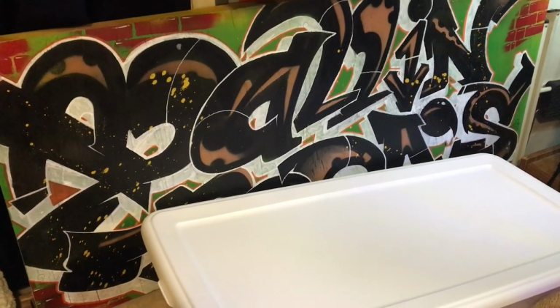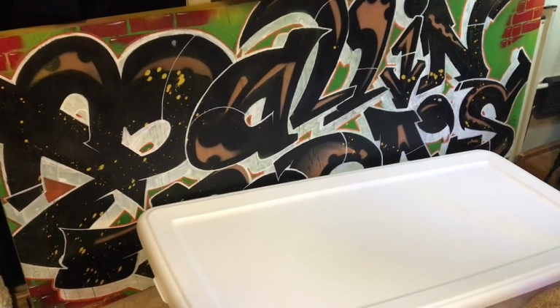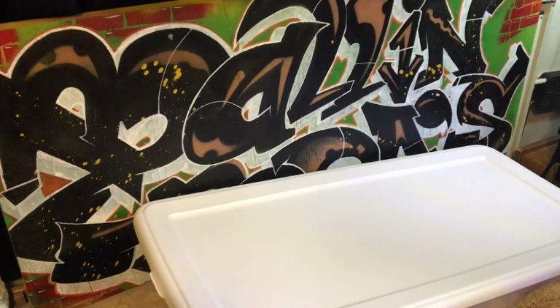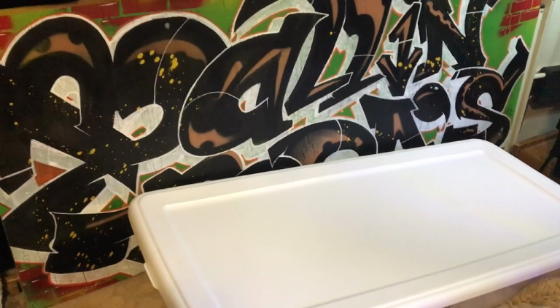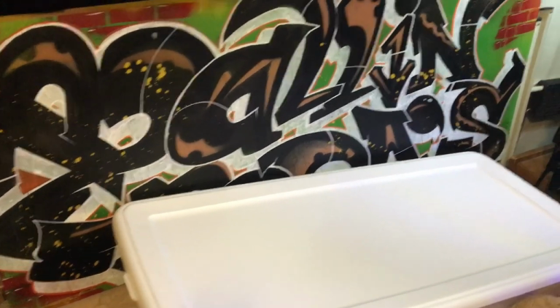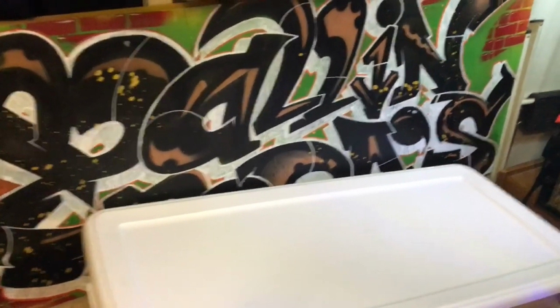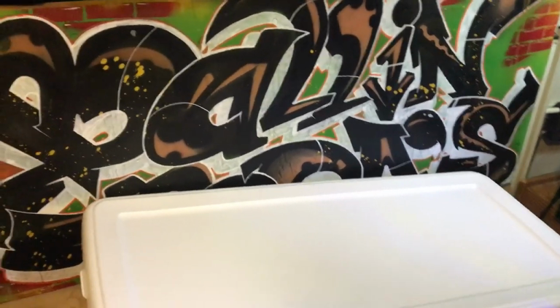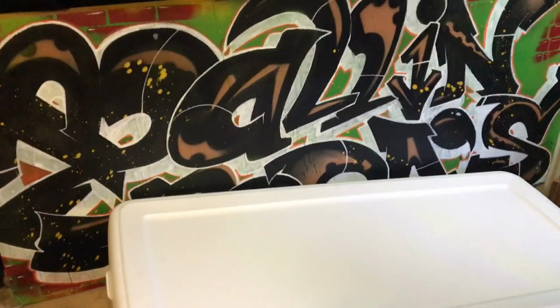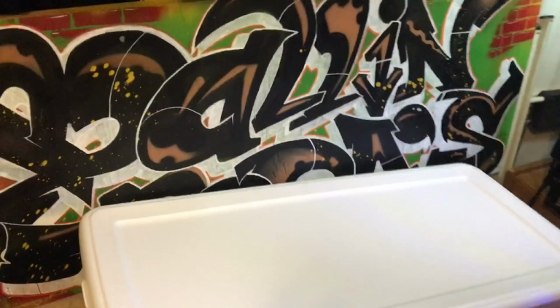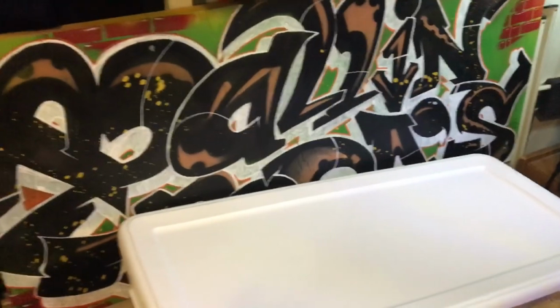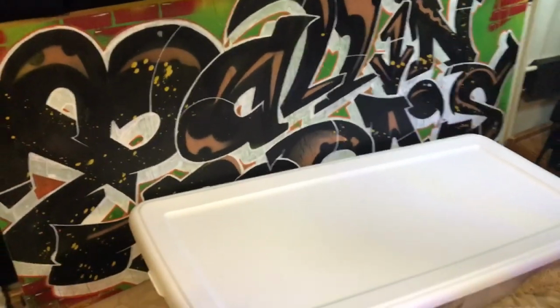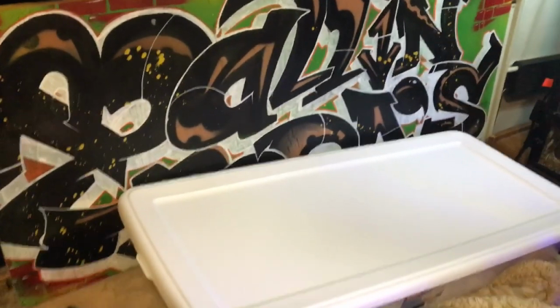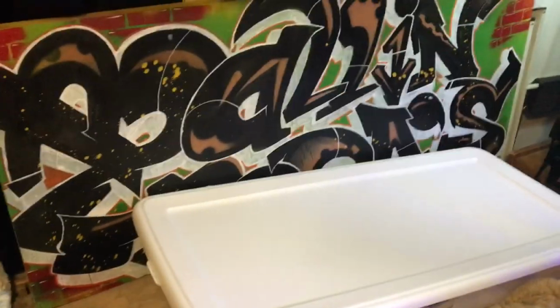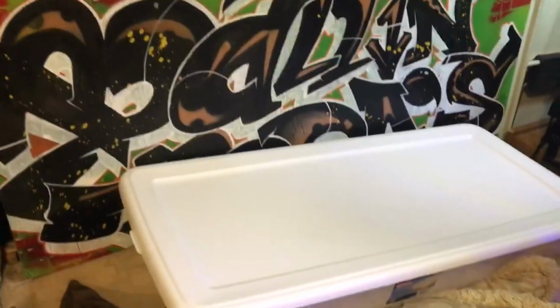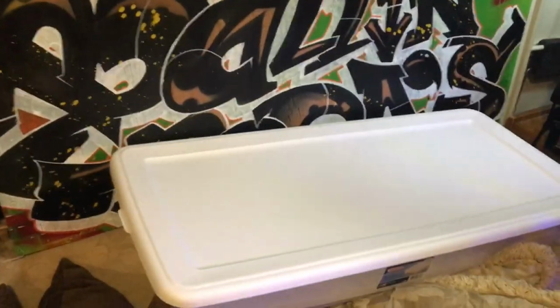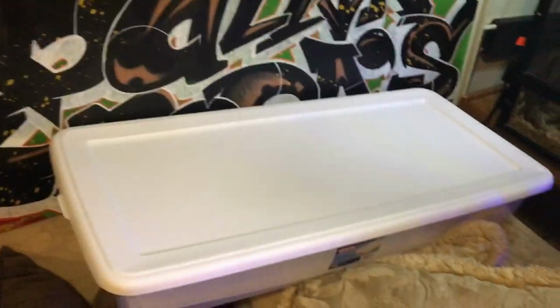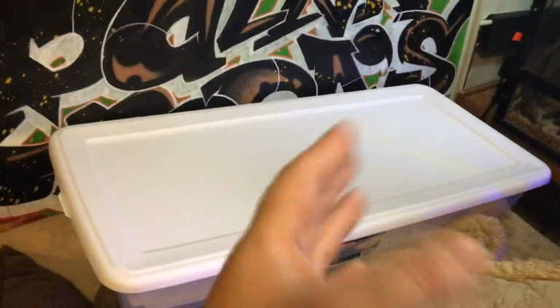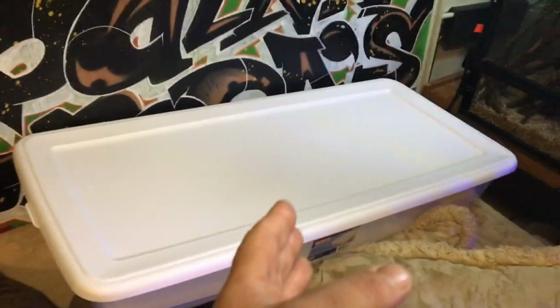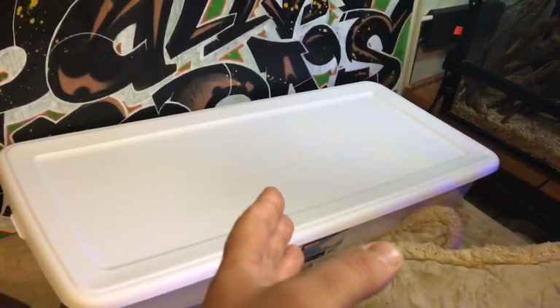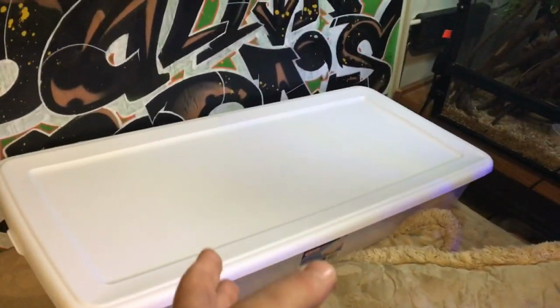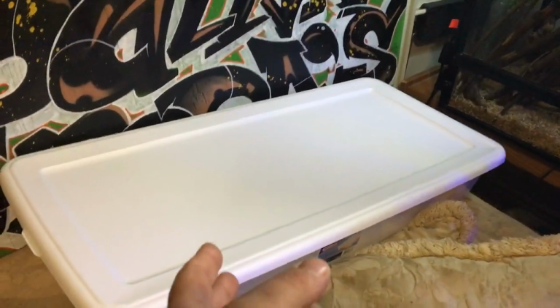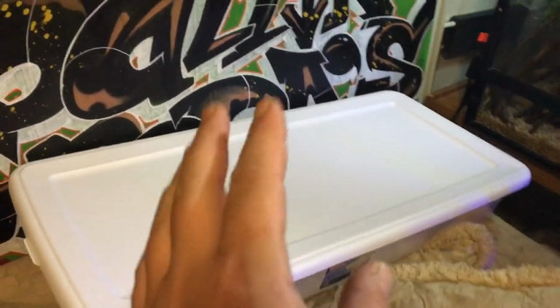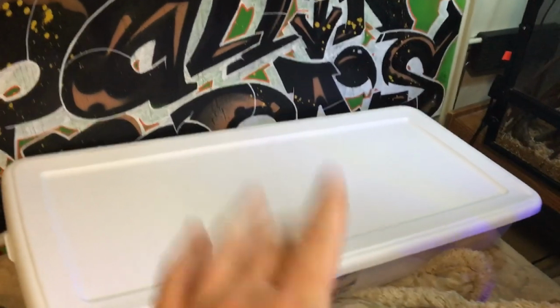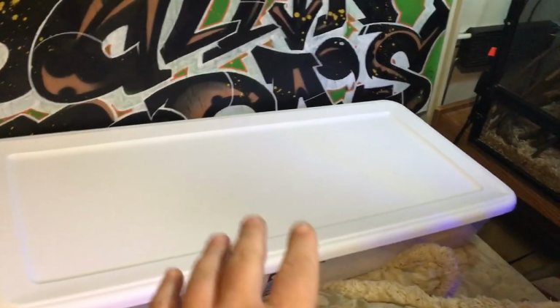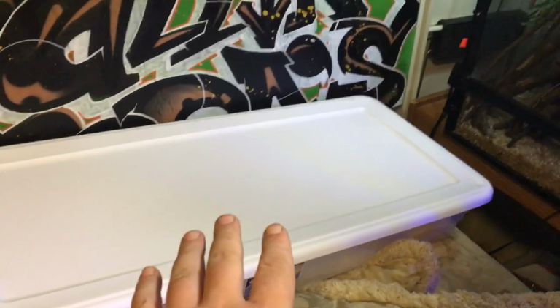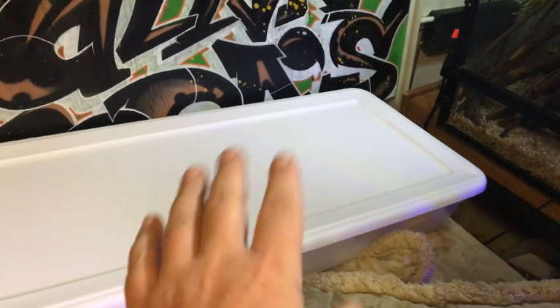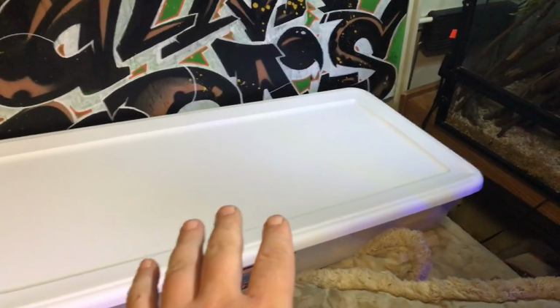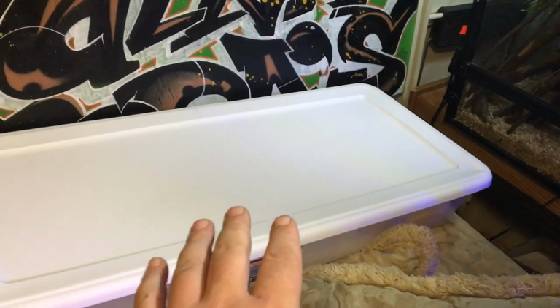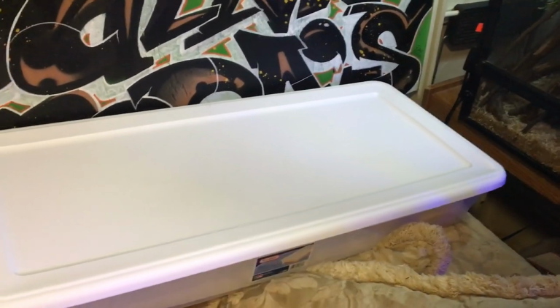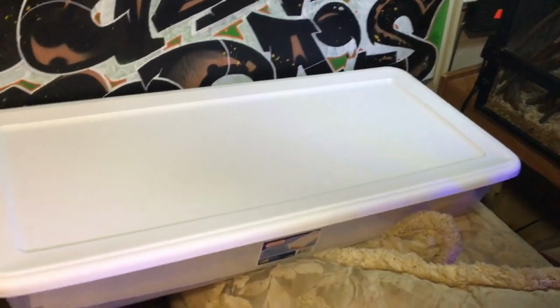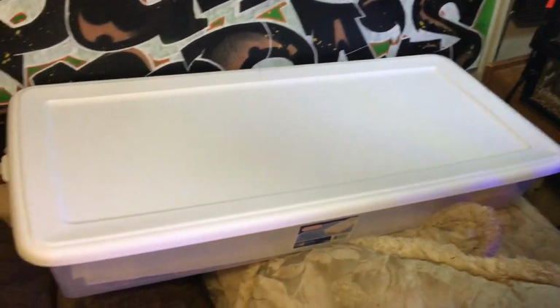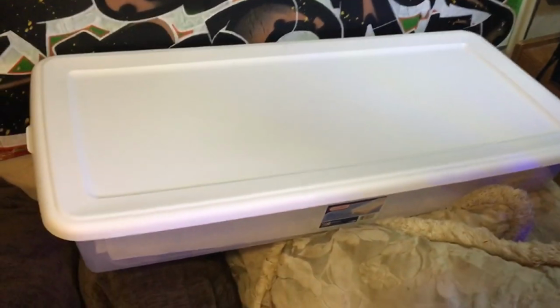Hey guys, Mike here from Ball and Boas. I just want to do a quick video for you guys — I was just cleaning my male cattle albino's enclosure.